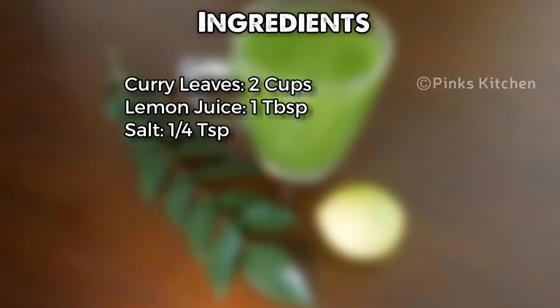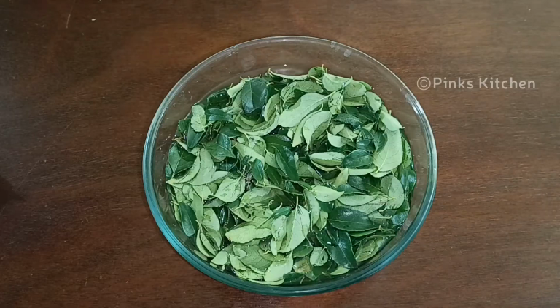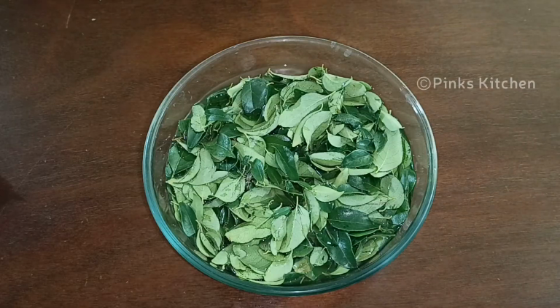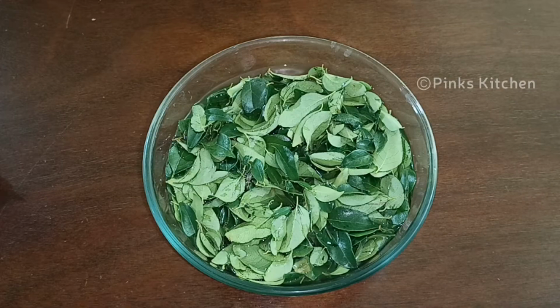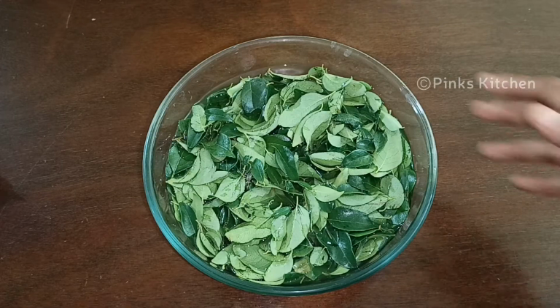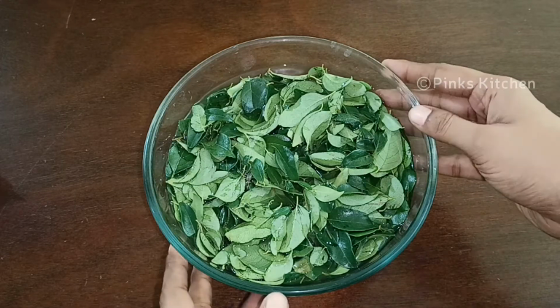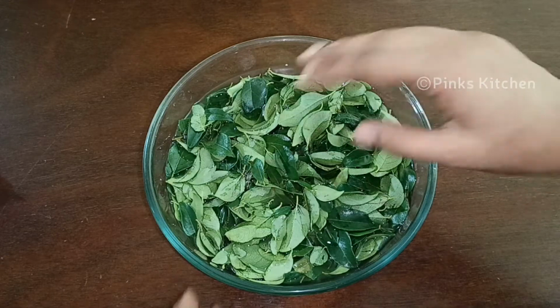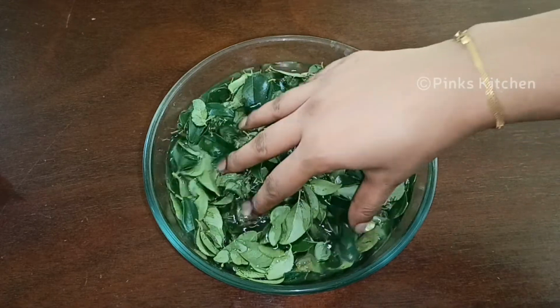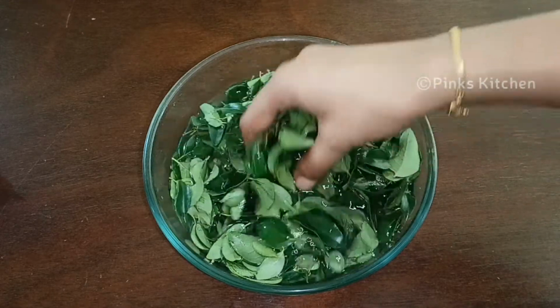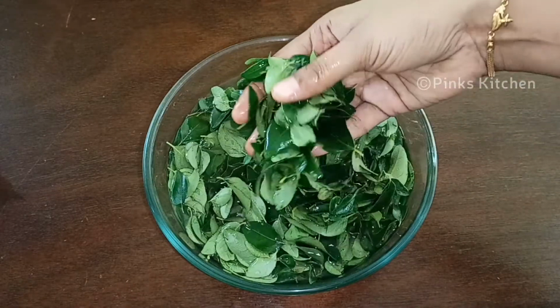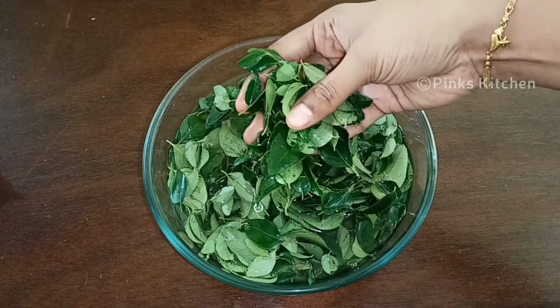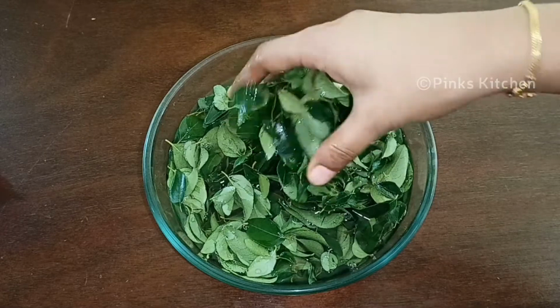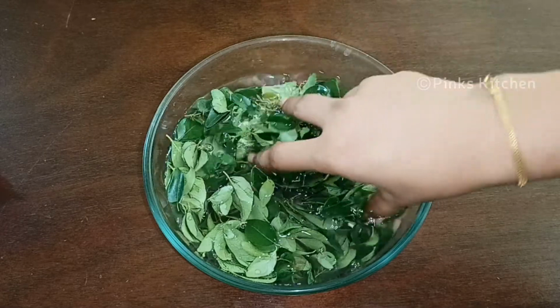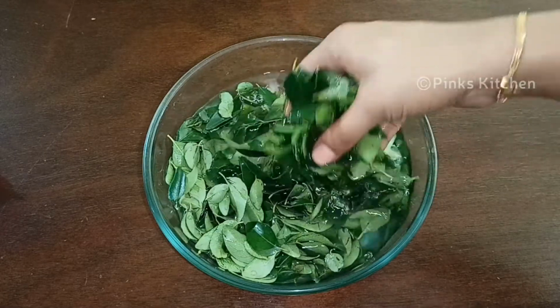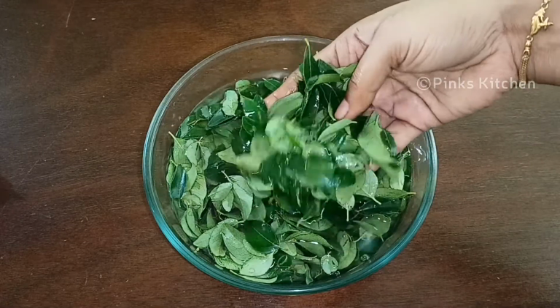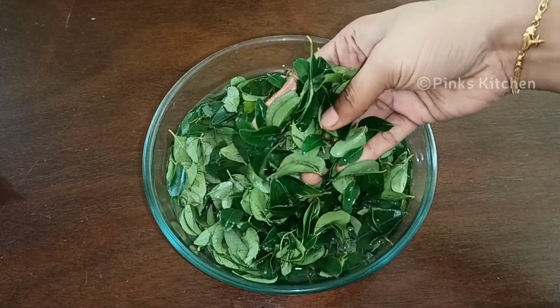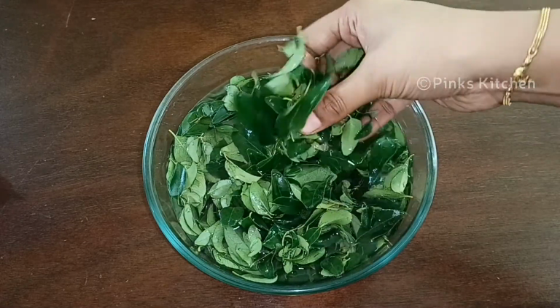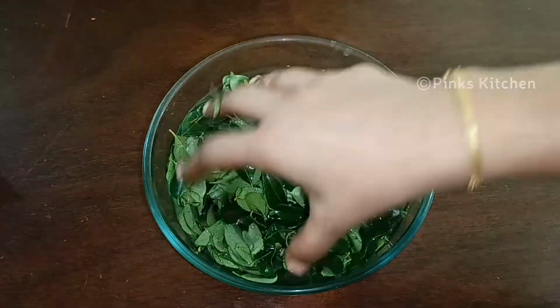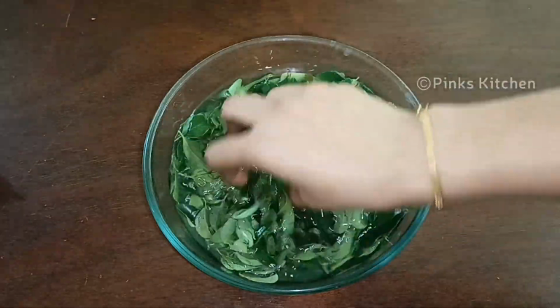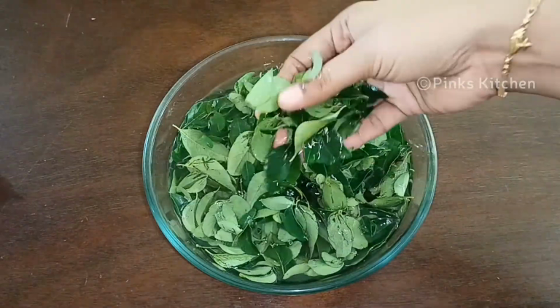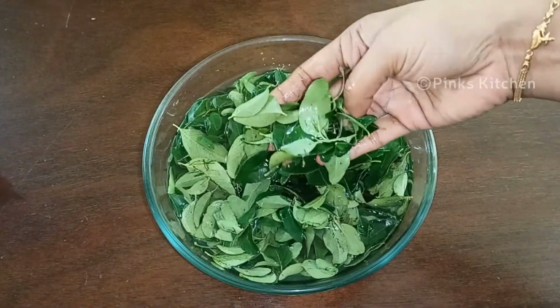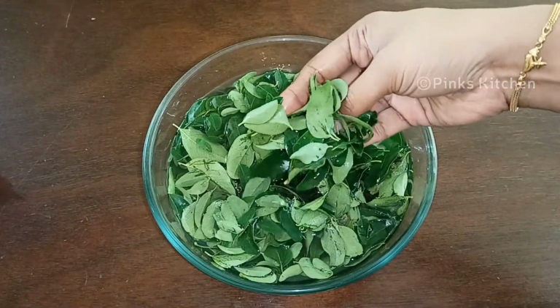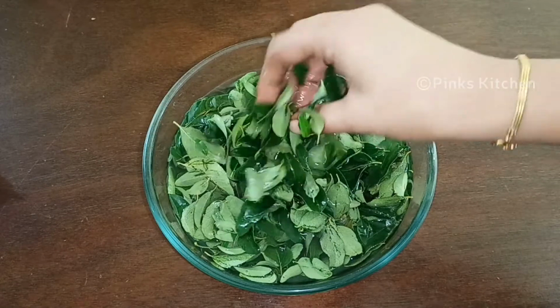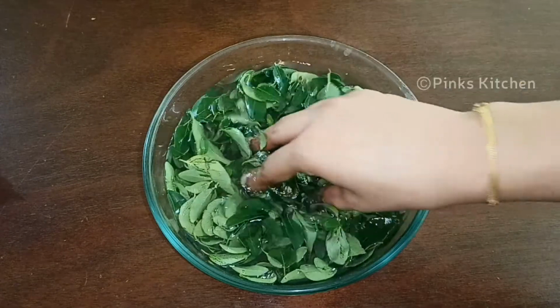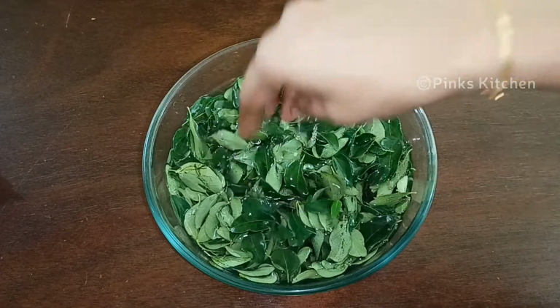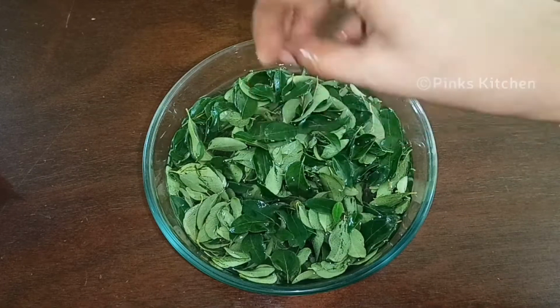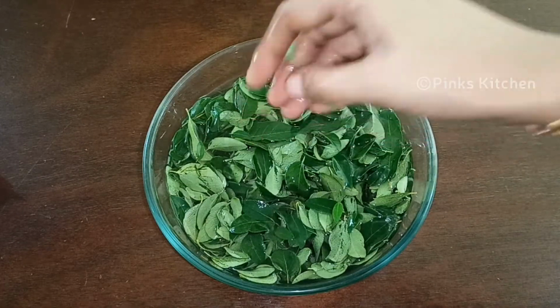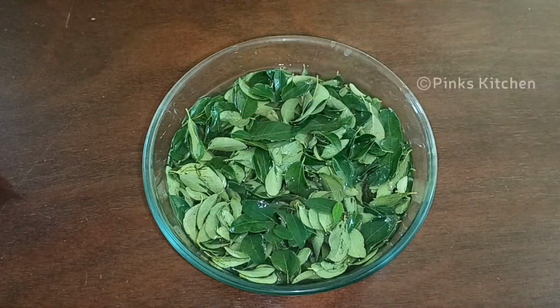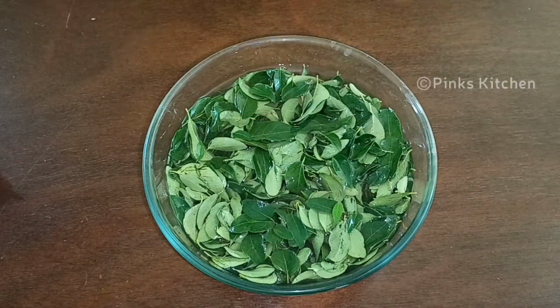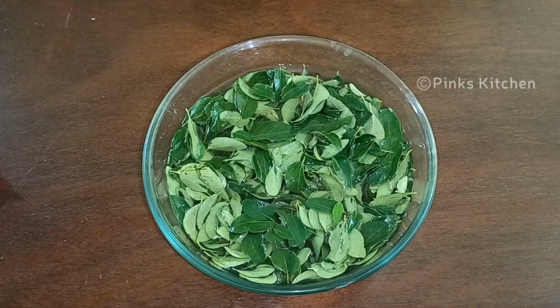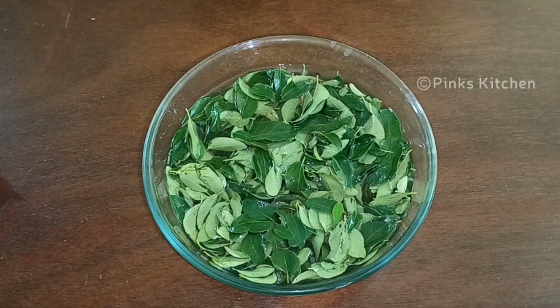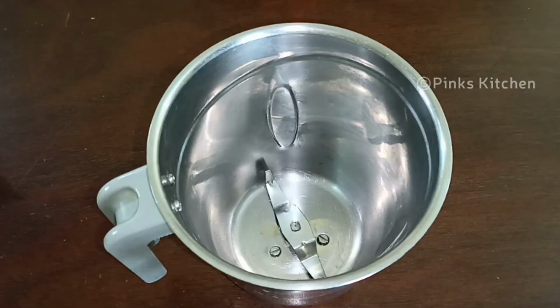Now we have 2 cups of juice. We will have two cups of fresh vegetables. The vegetables are ready. Let's put the vegetables in a mixer jar.